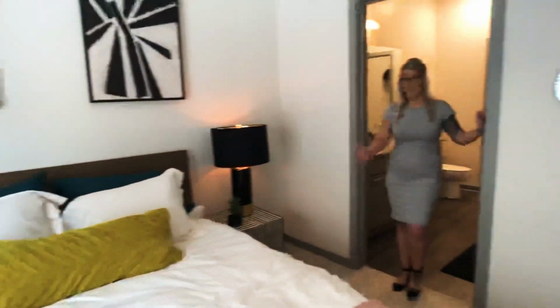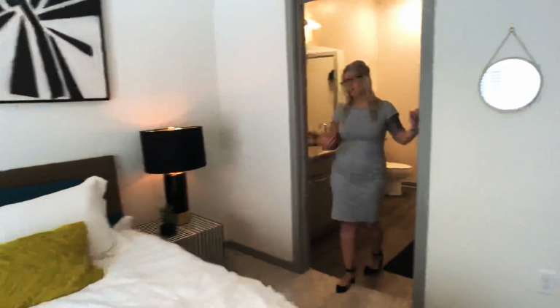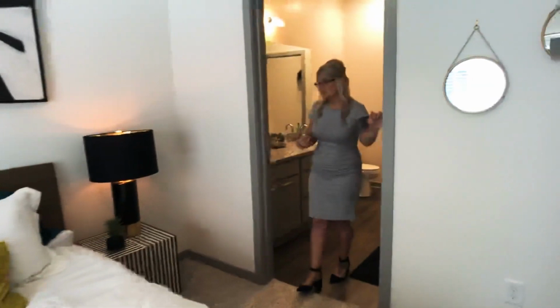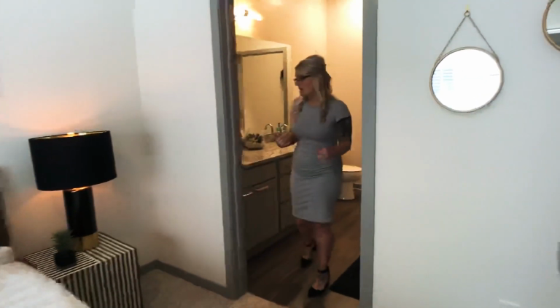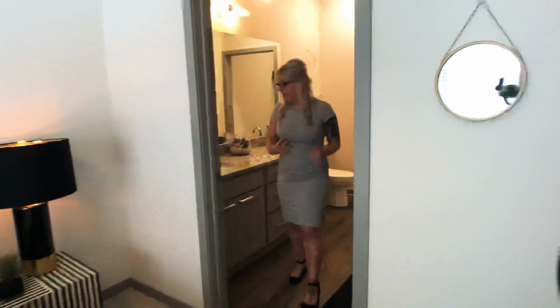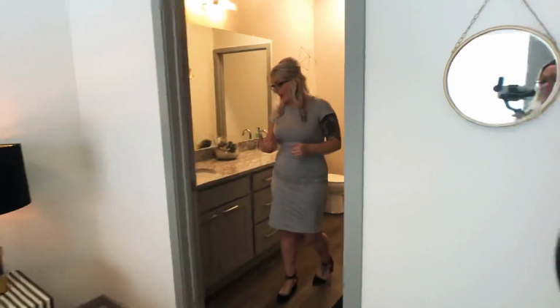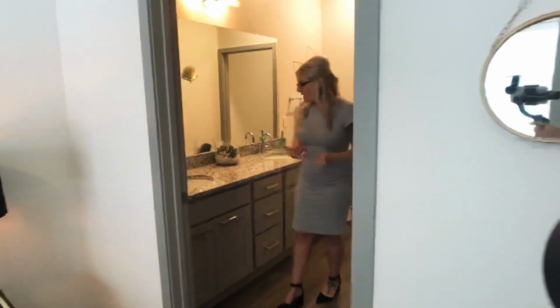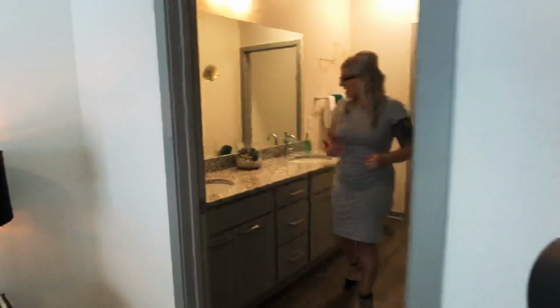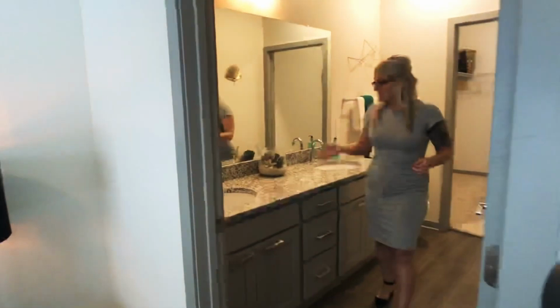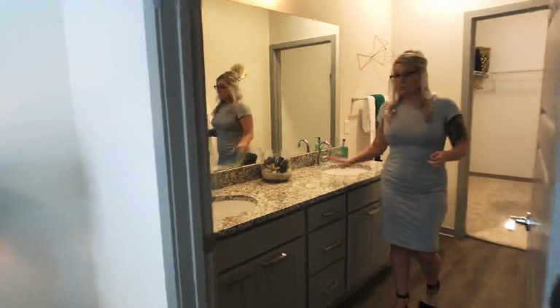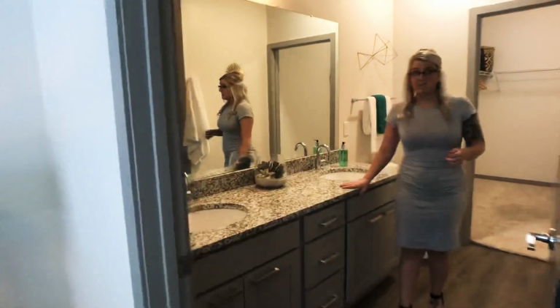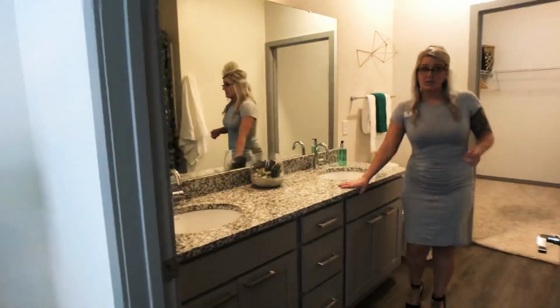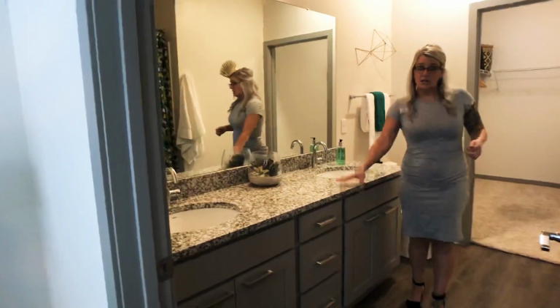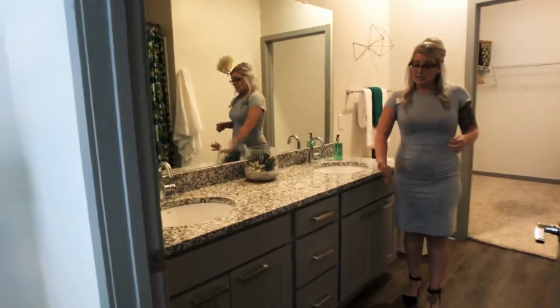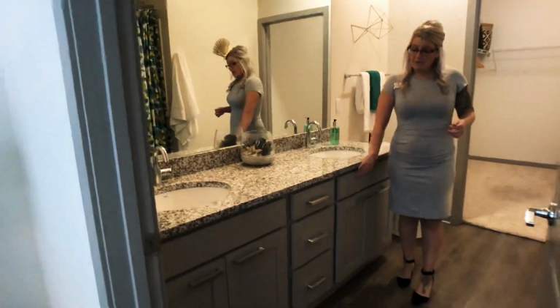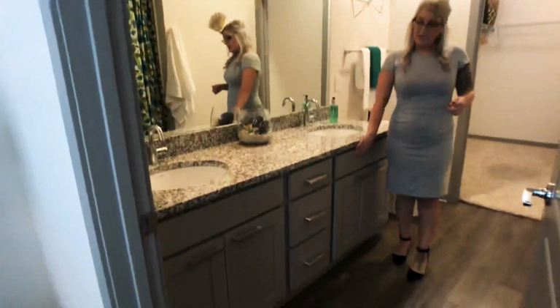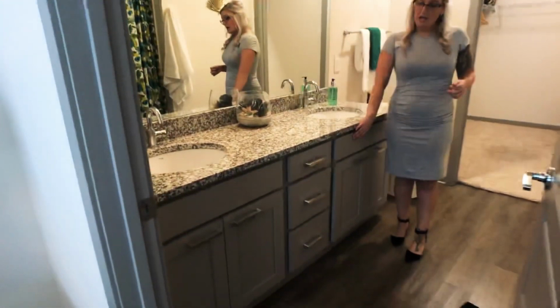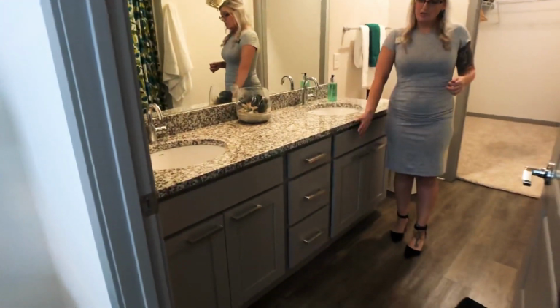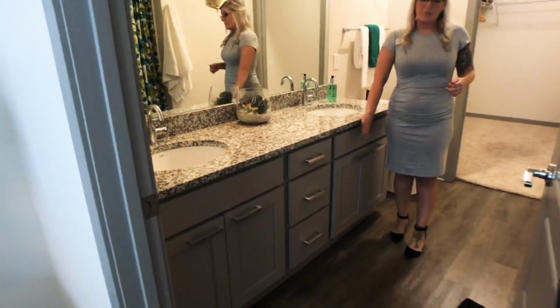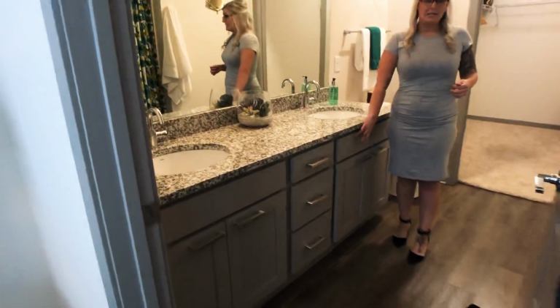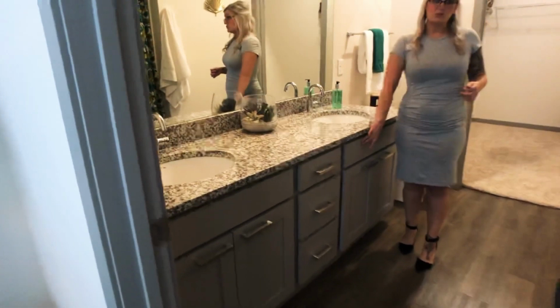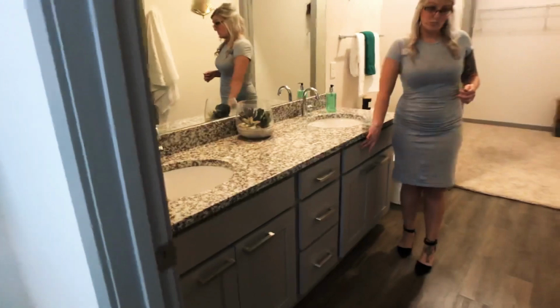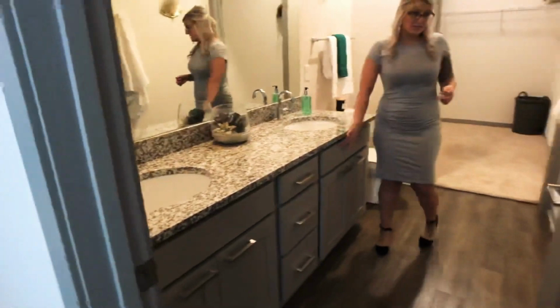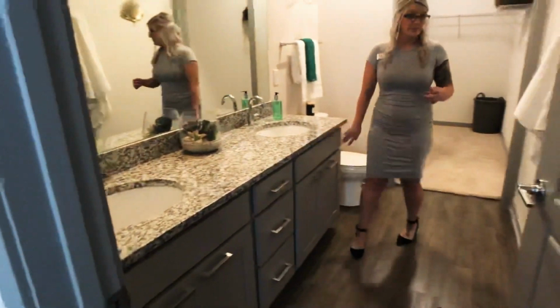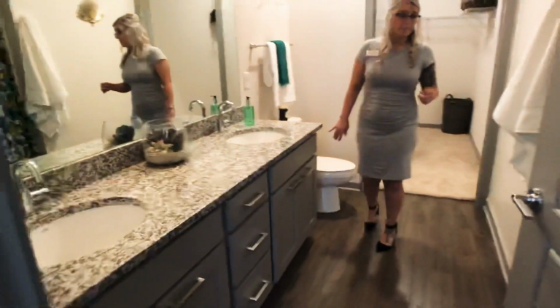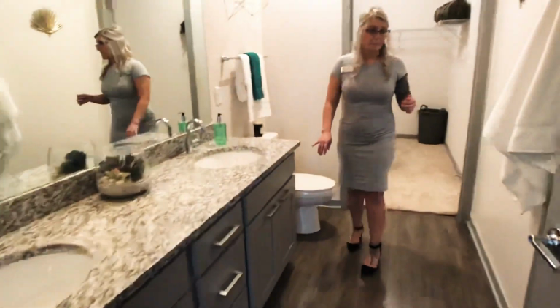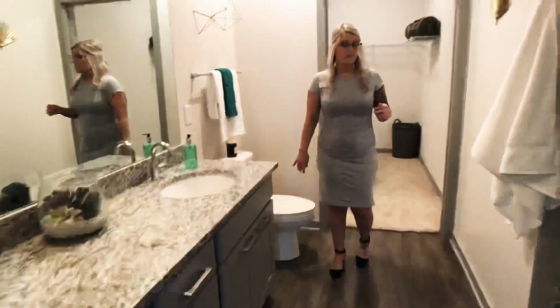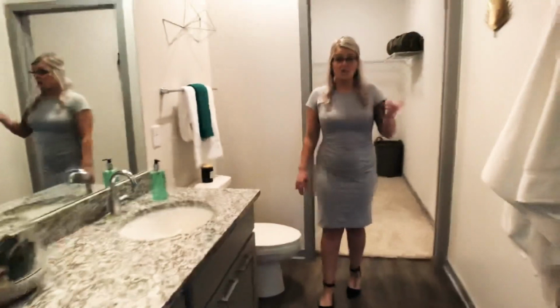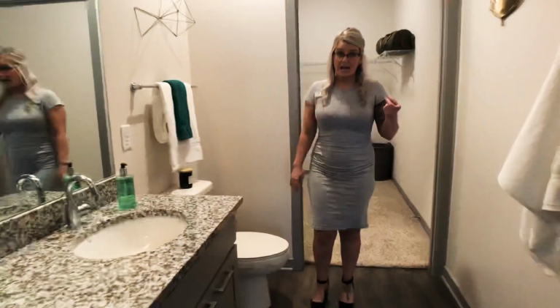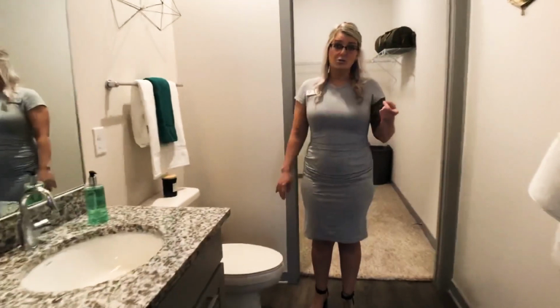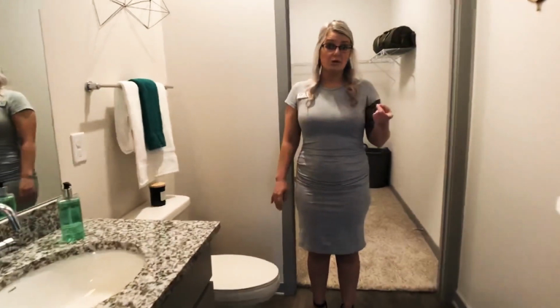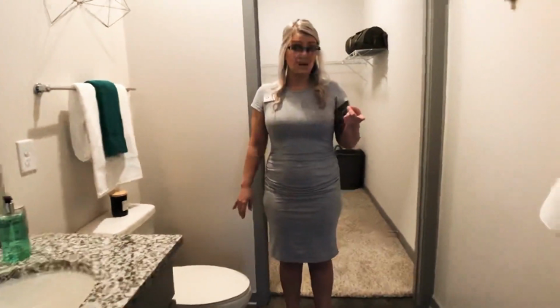And then you come through to the master bath. It has a double sink, lots of countertop cabinet and drawer space. And a garden style soaking tub.